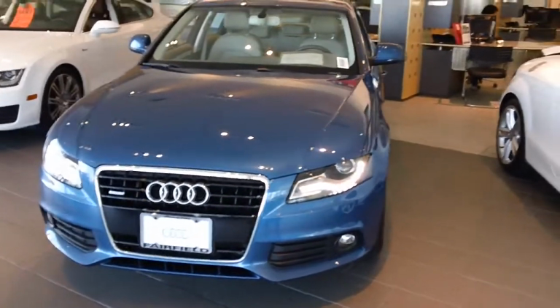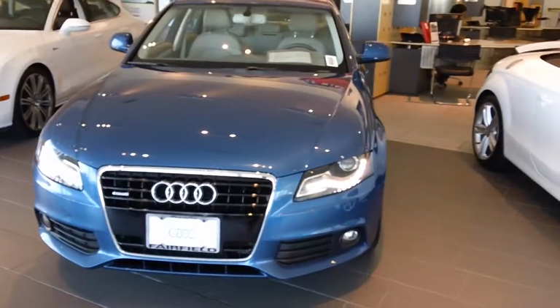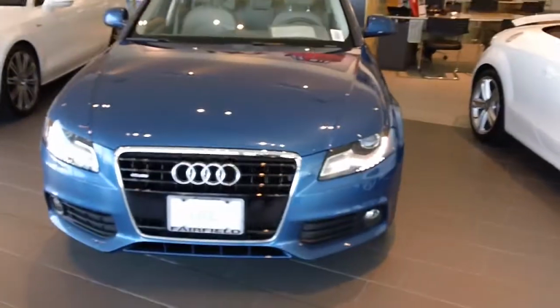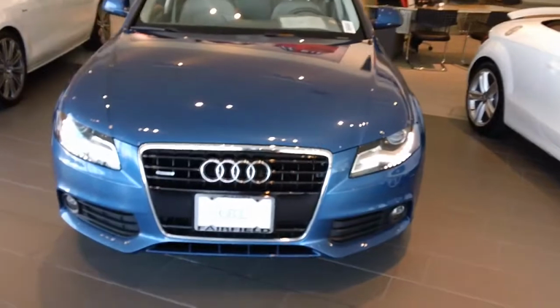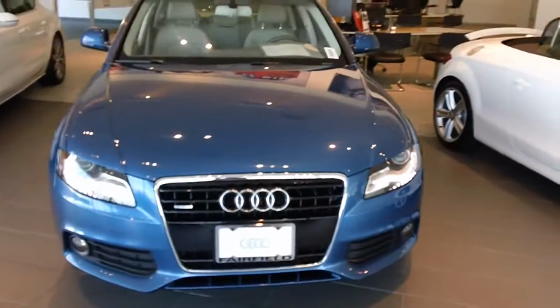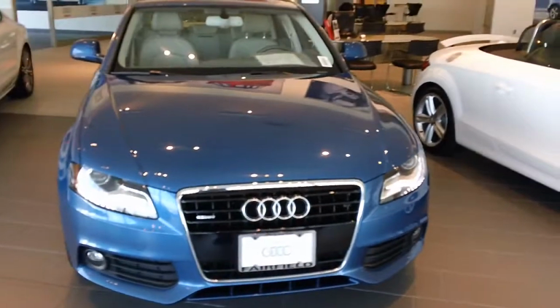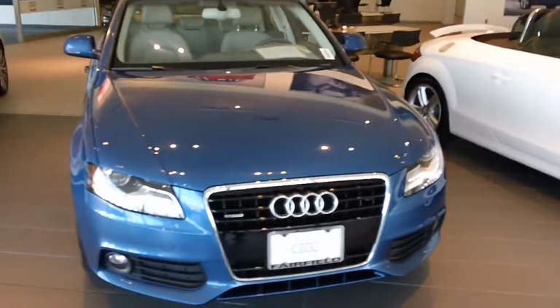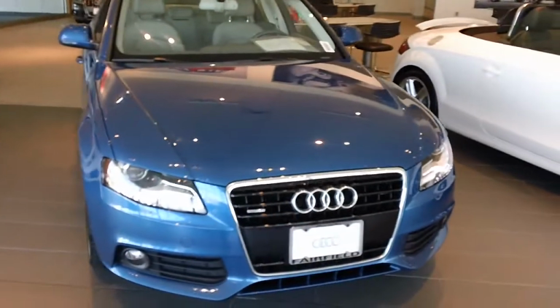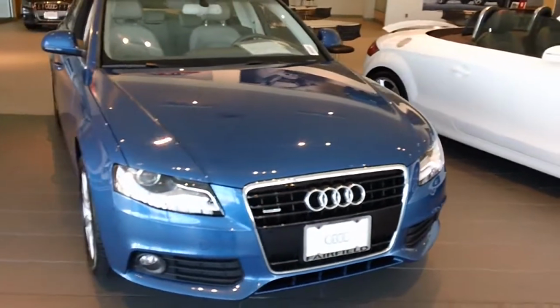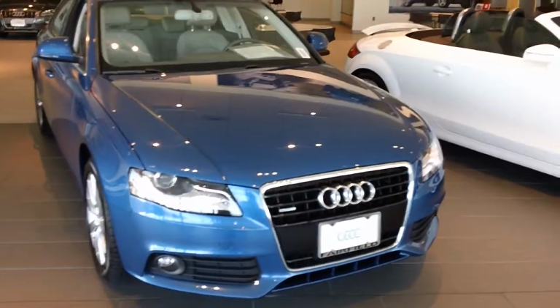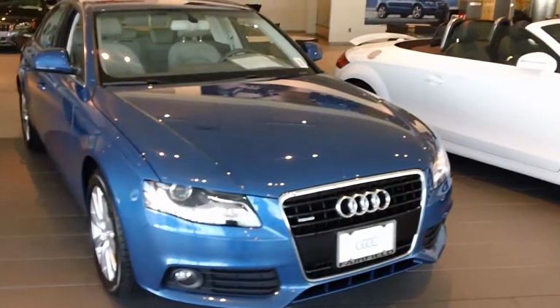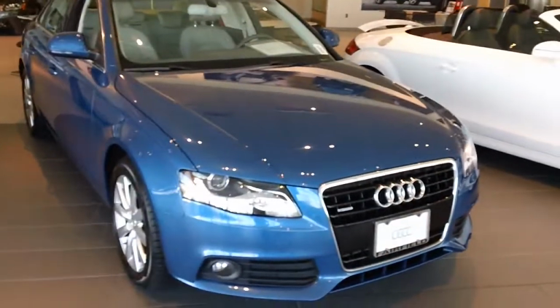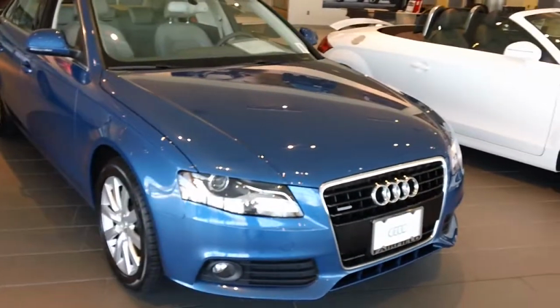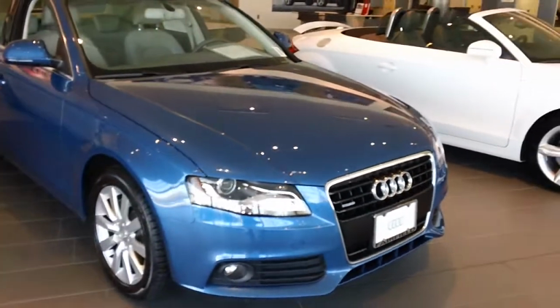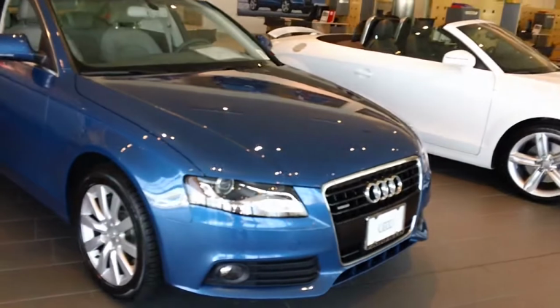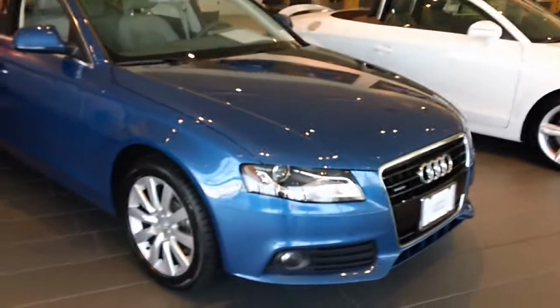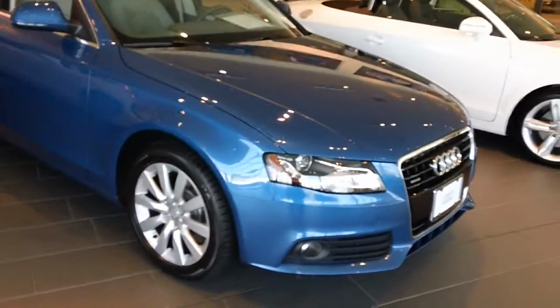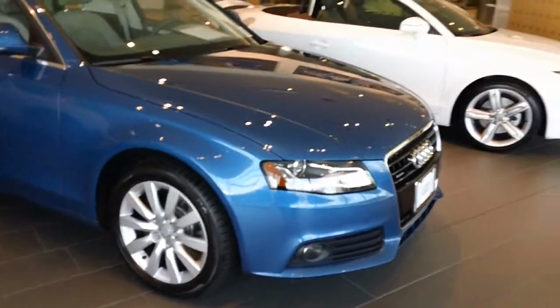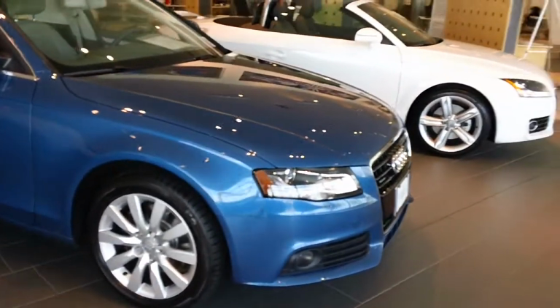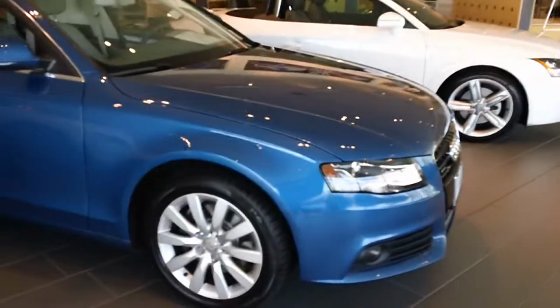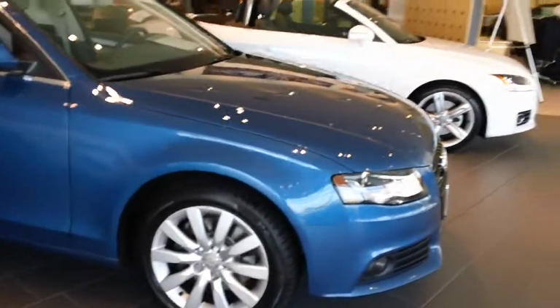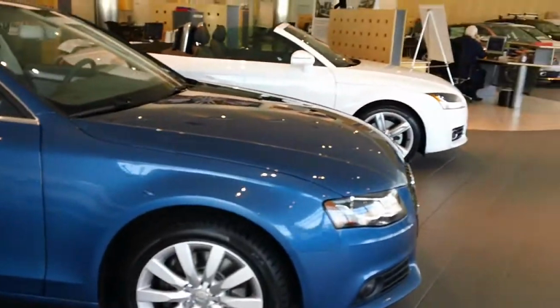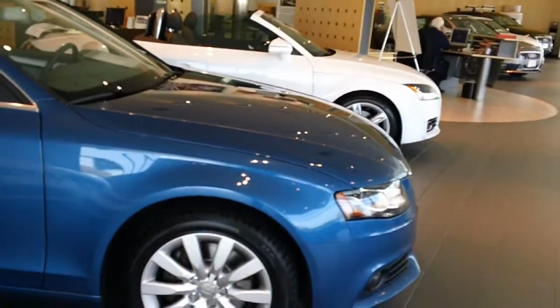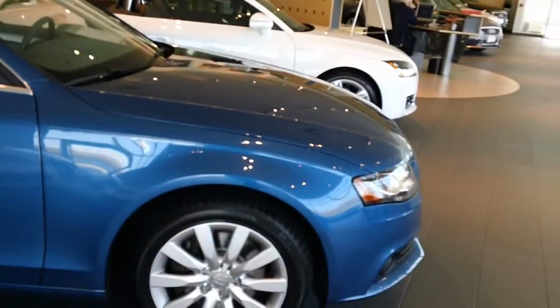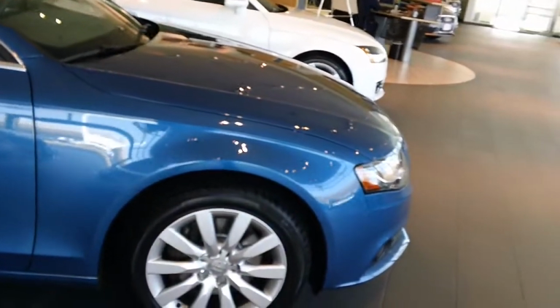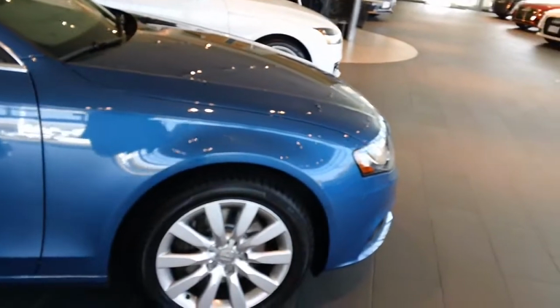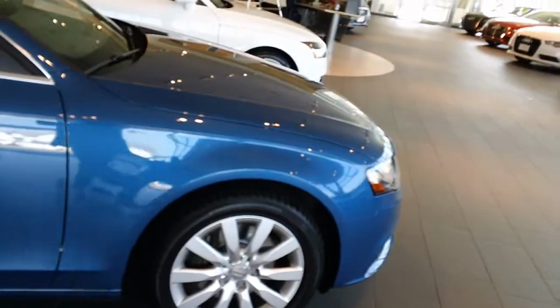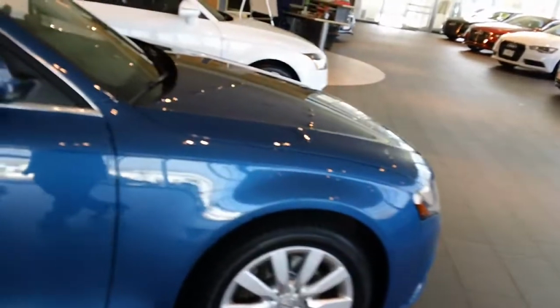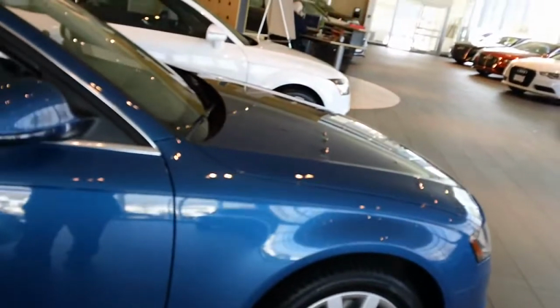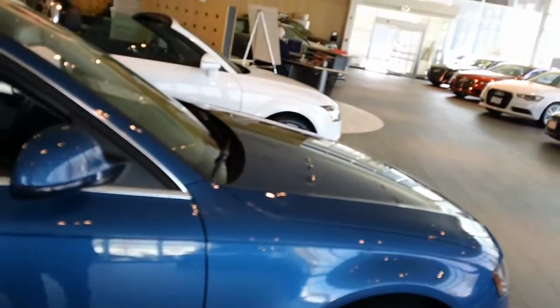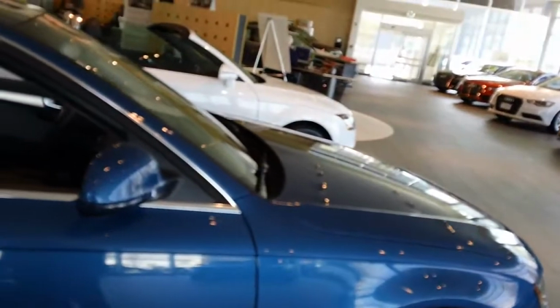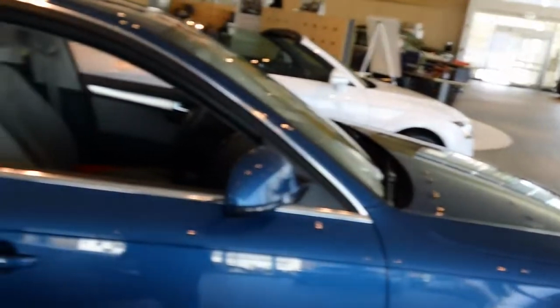This car would basically be equivalent to what we call Premium Plus today. It has the xenon headlights with the LED daytime running lamps, the nice 17-inch wheels, and of course turn signals in the mirrors.